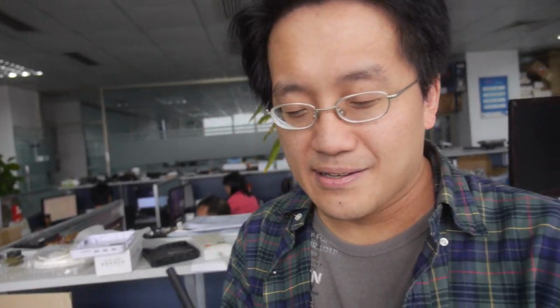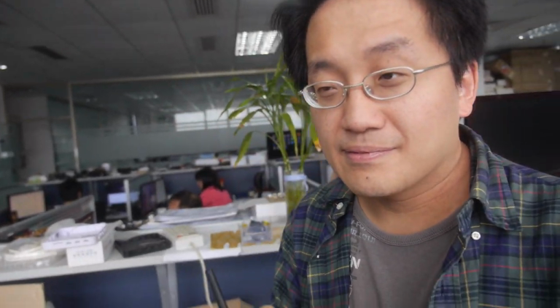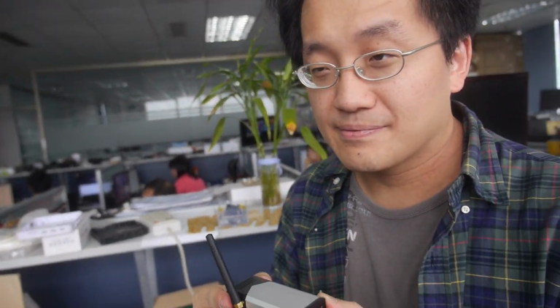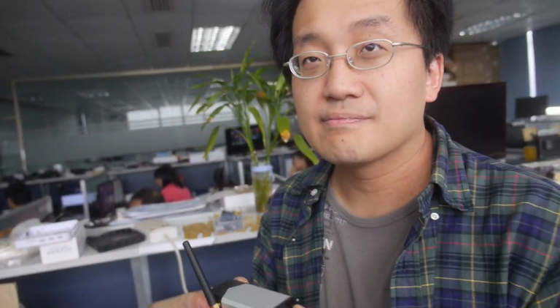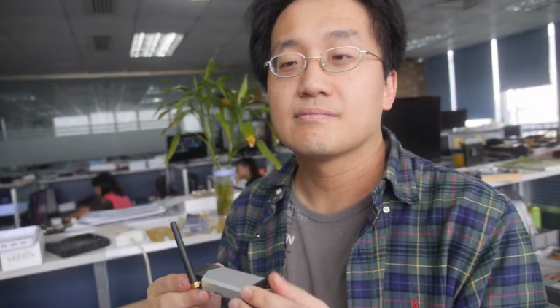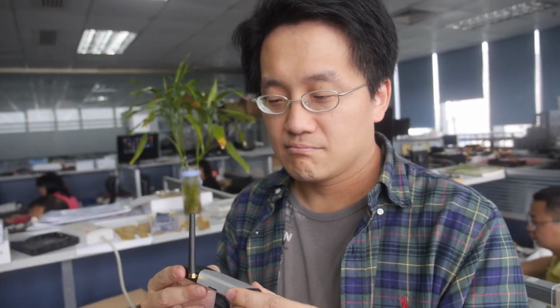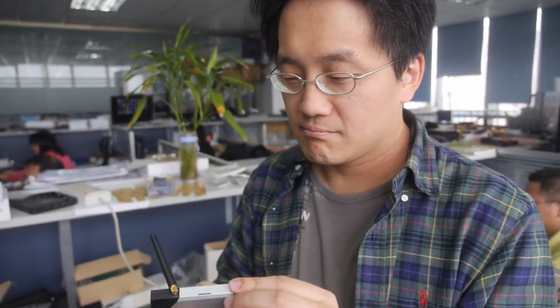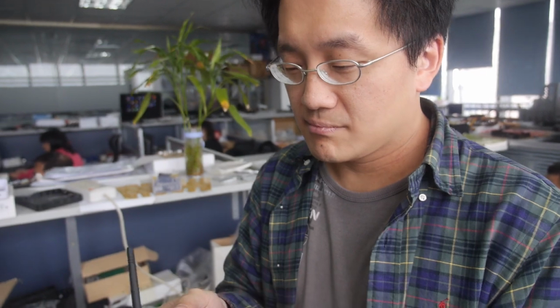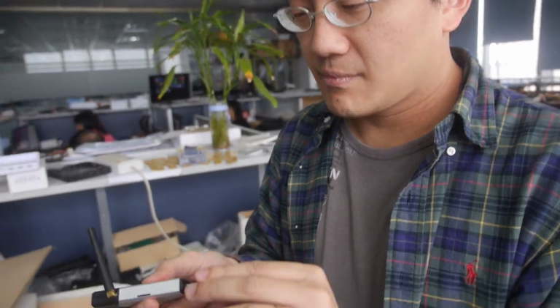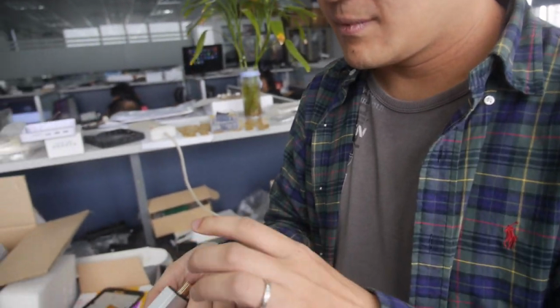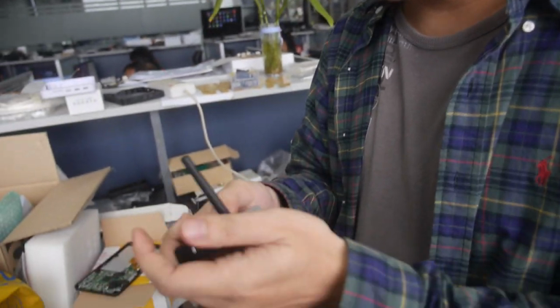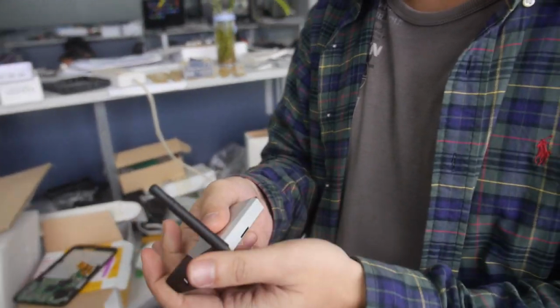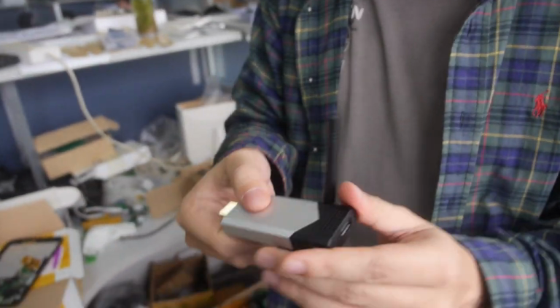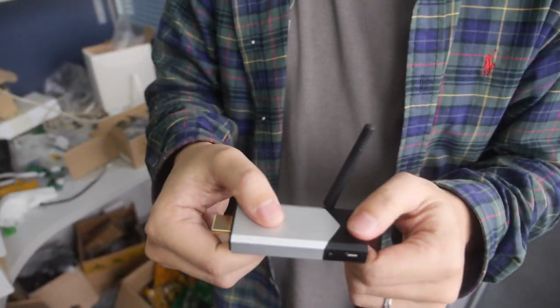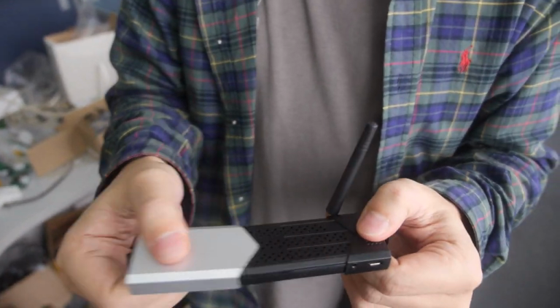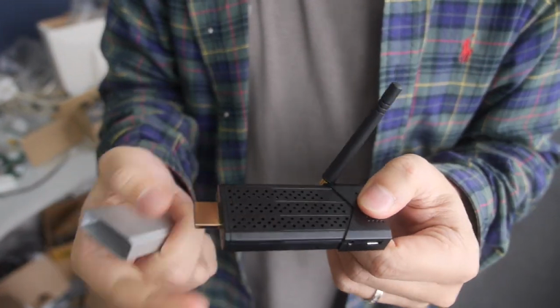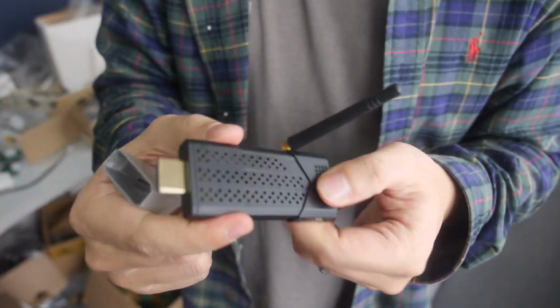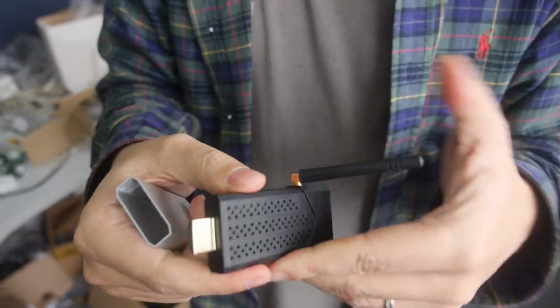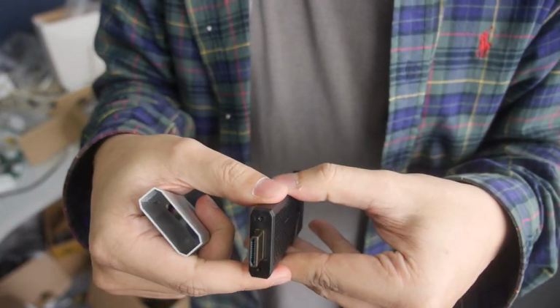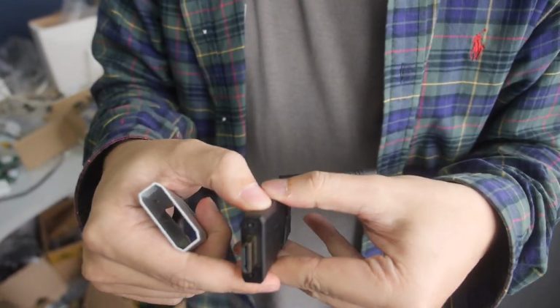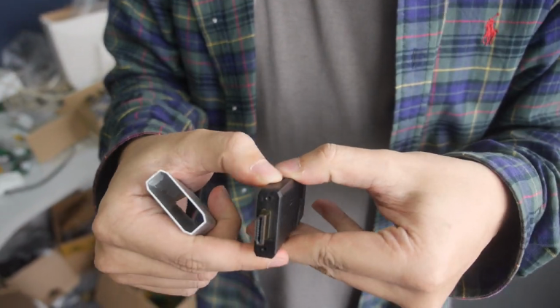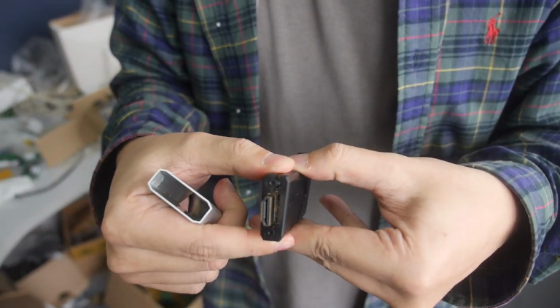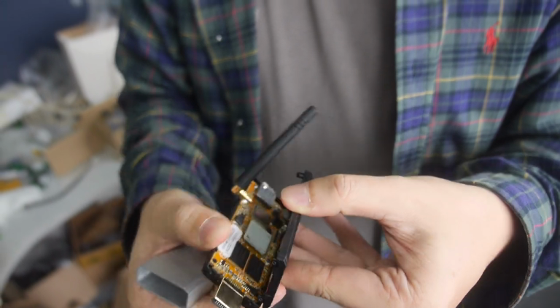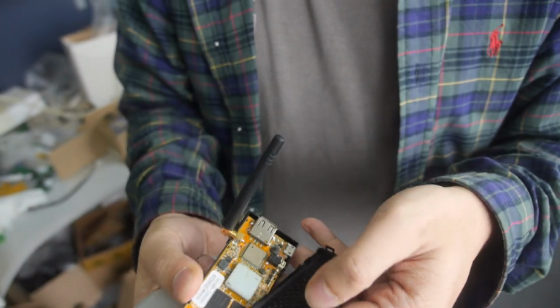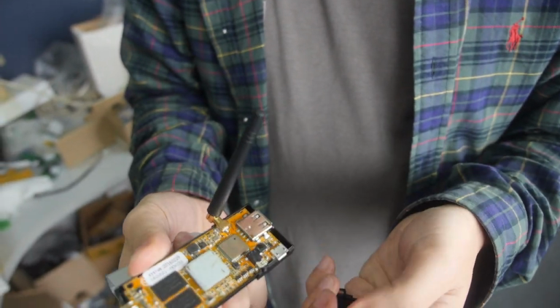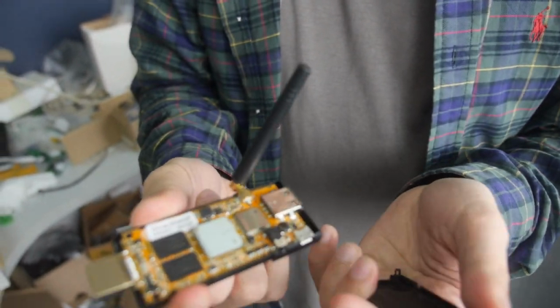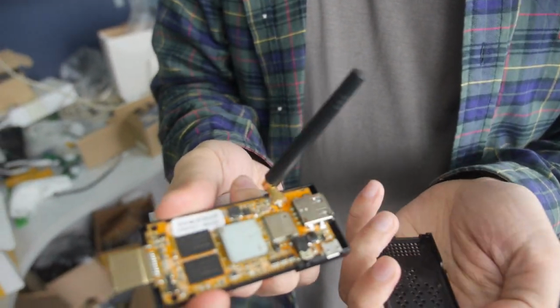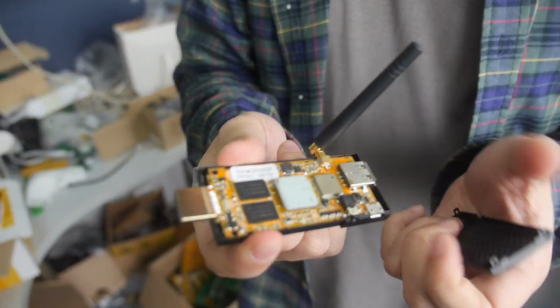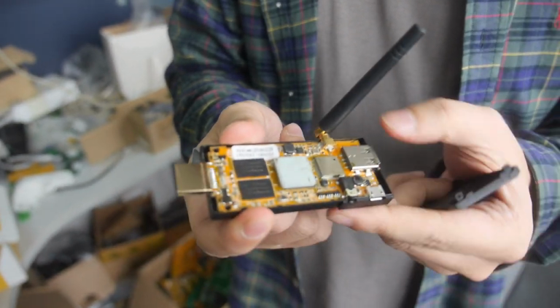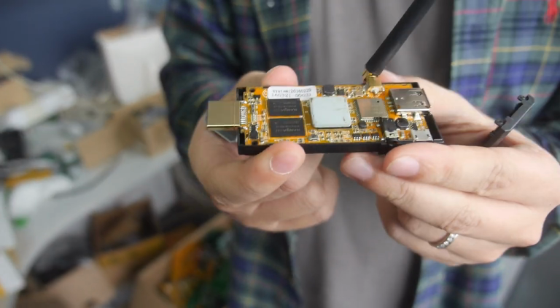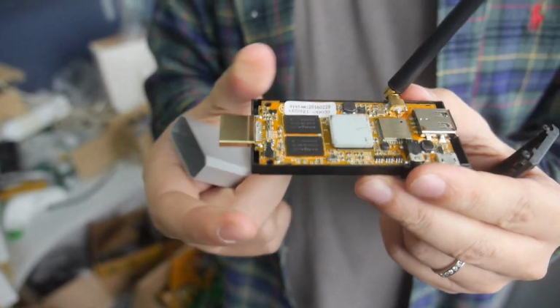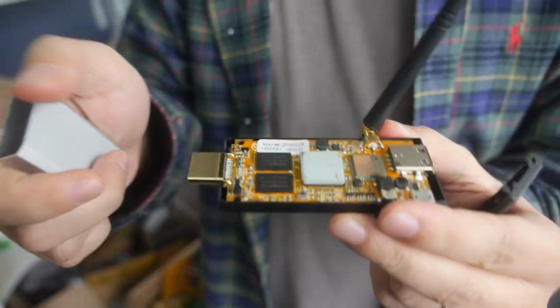Is it possible to open it up and see the PCB? Usually there are two screws holding it together — it's only two screws.